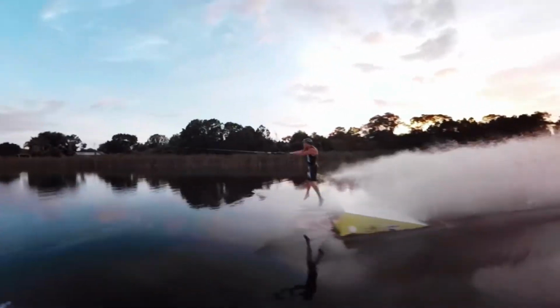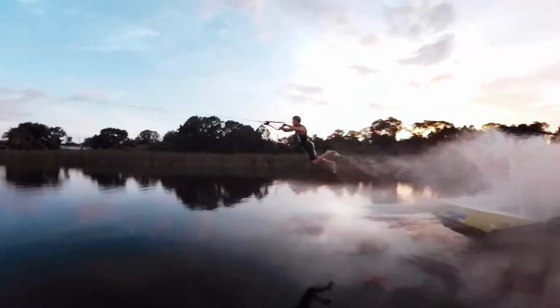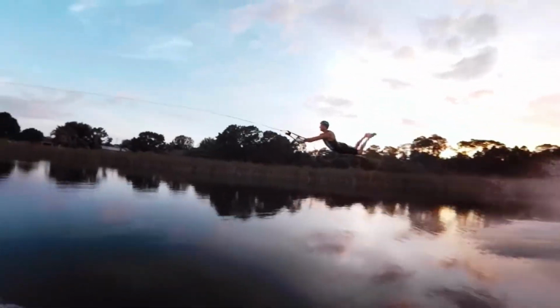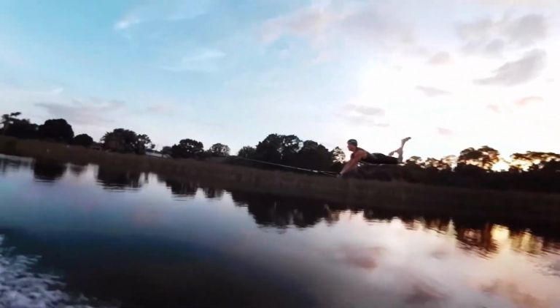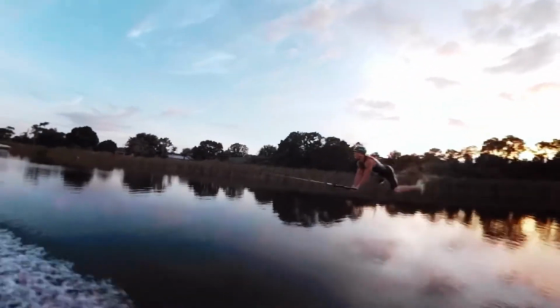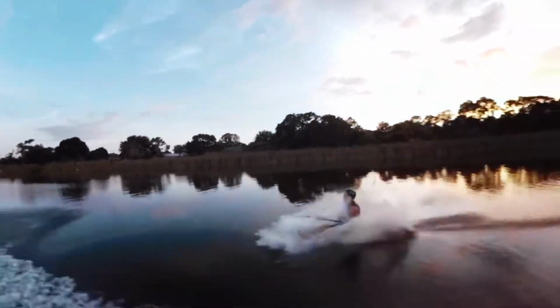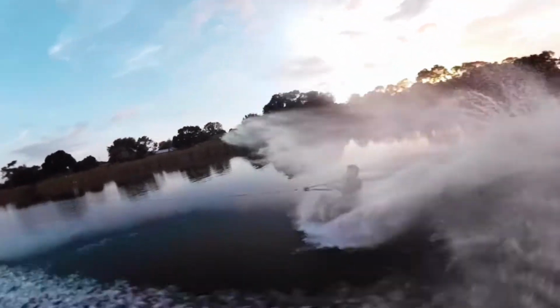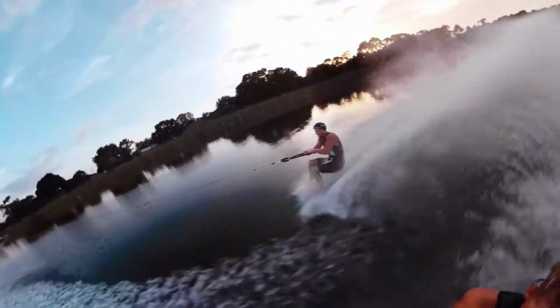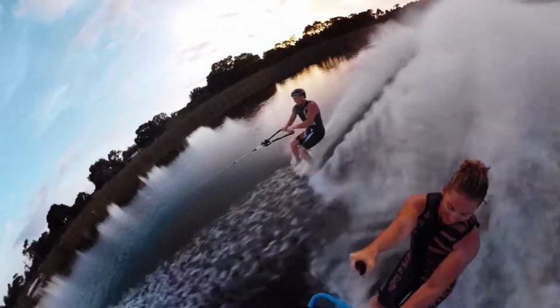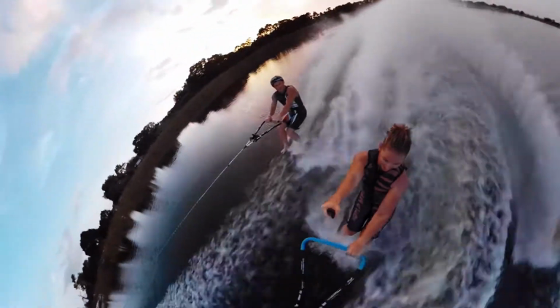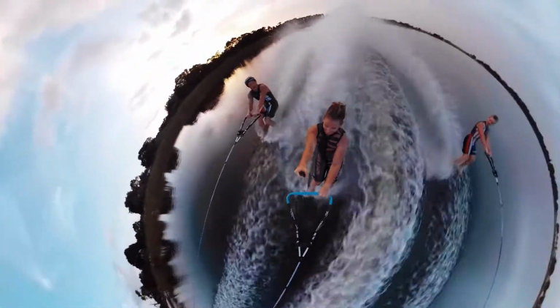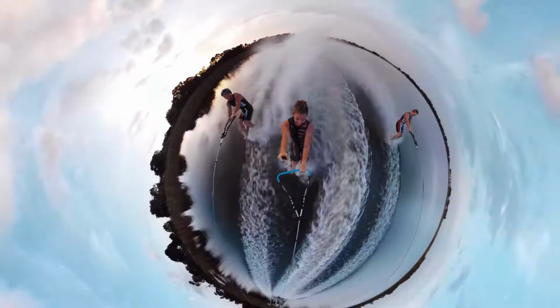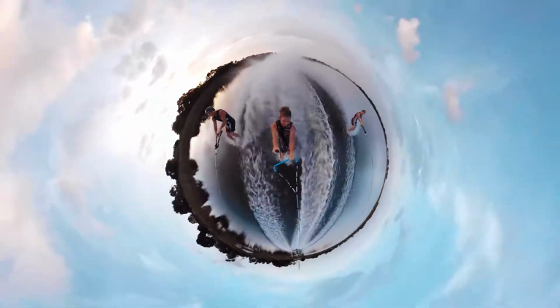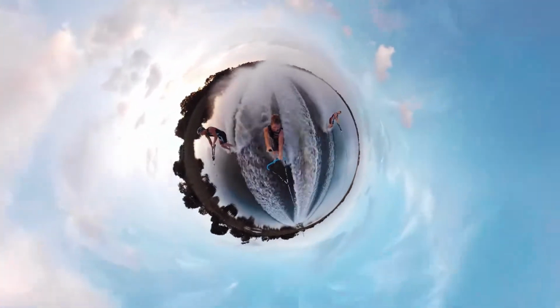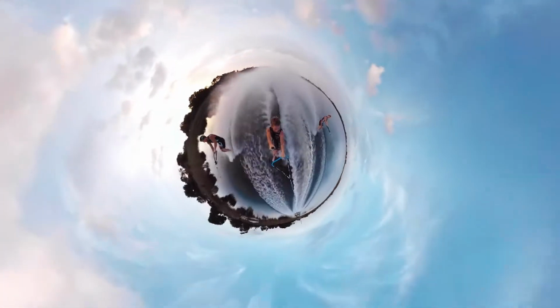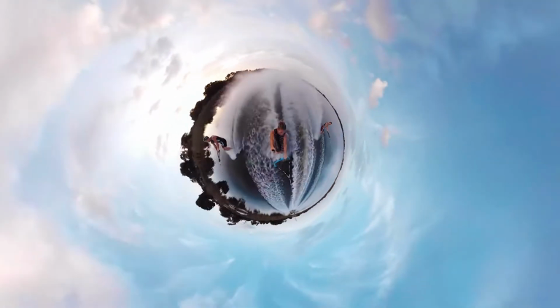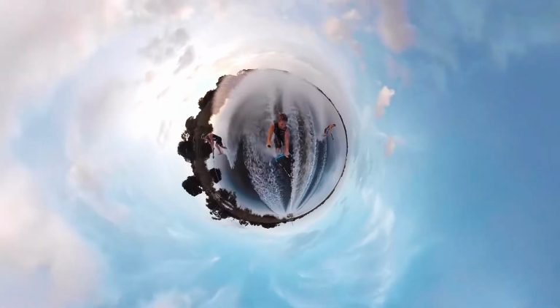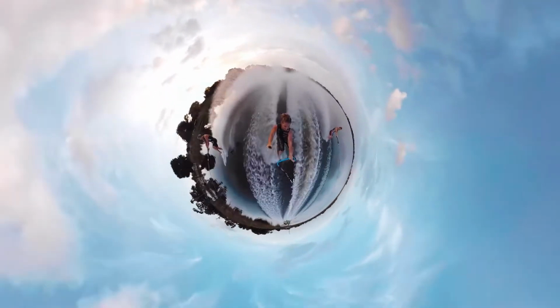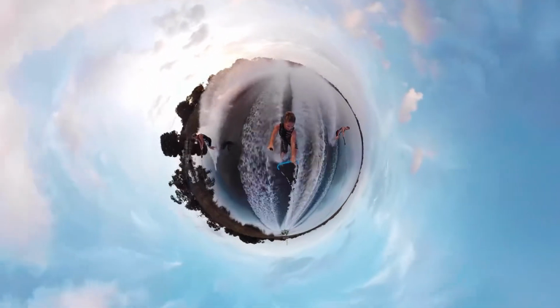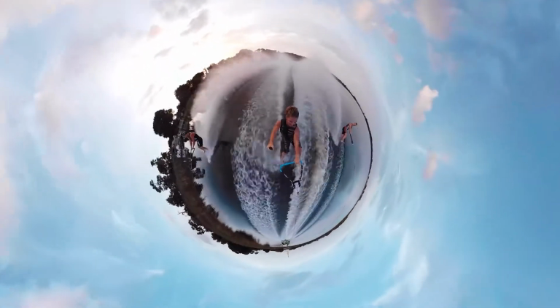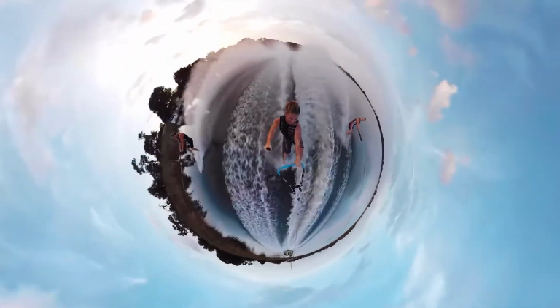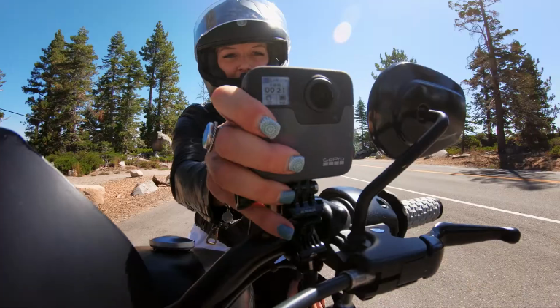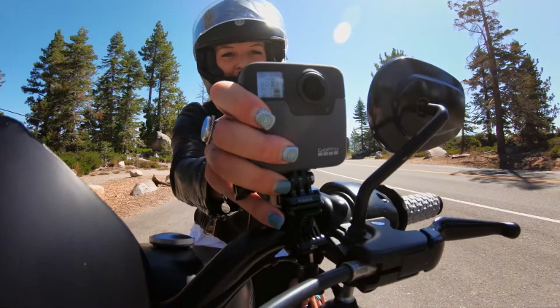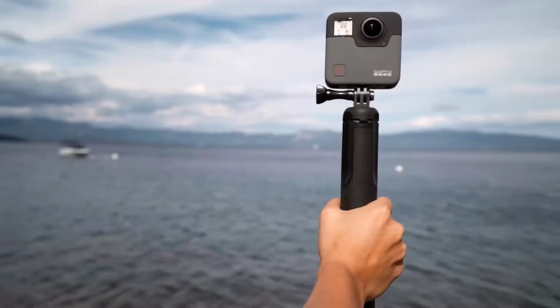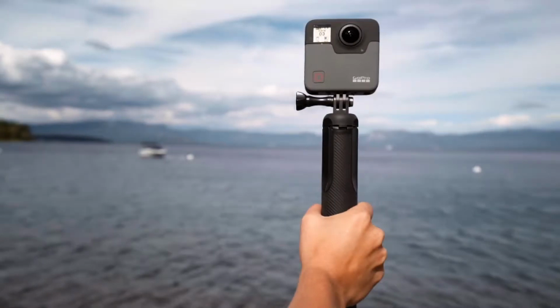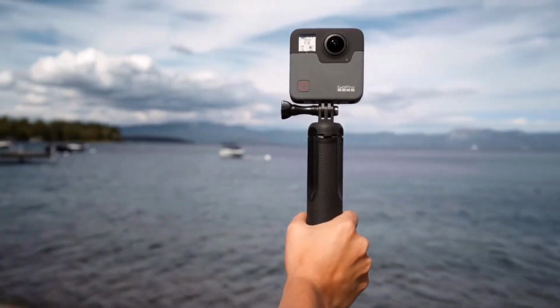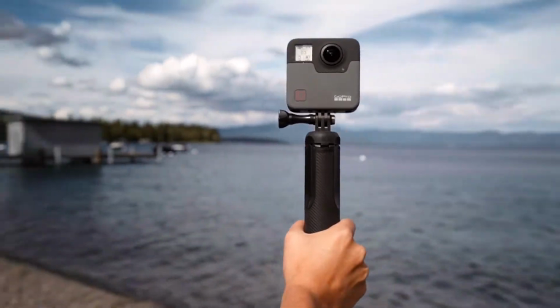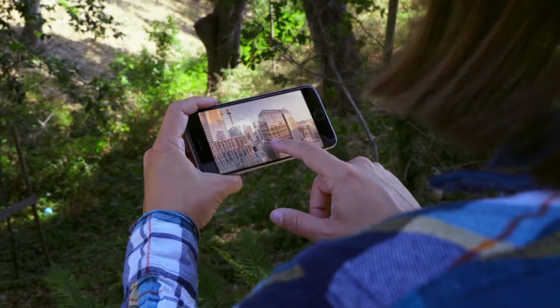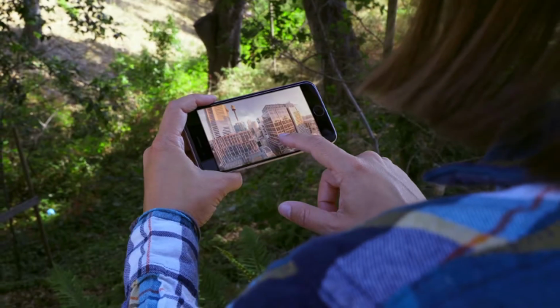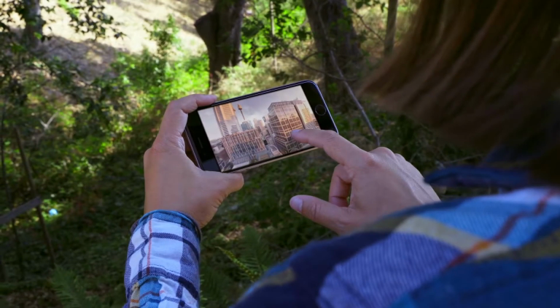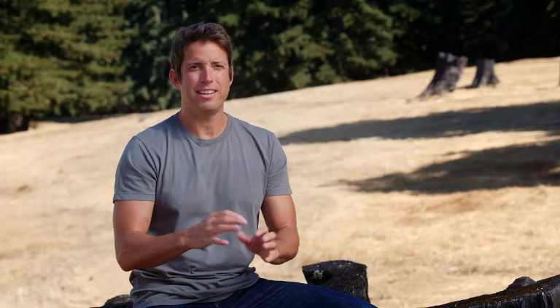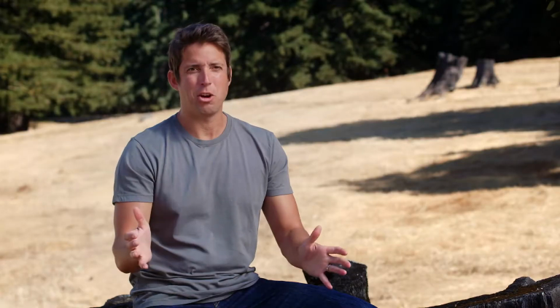As GoPro's new VR camera, Fusion is going to let people capture angles that haven't been possible before. It's waterproof, it's mountable, it's got voice control, it works with the GoPro app. It's a GoPro.